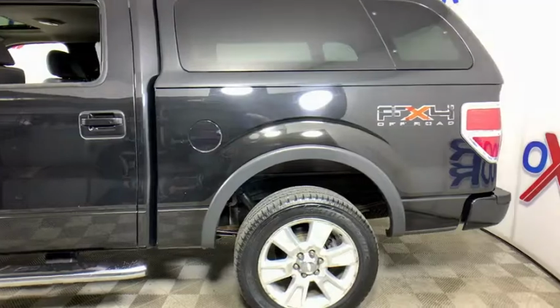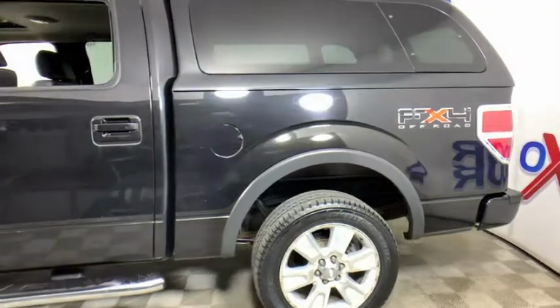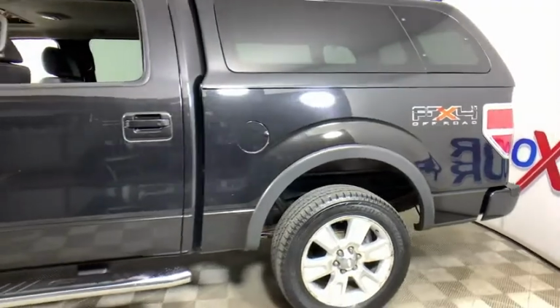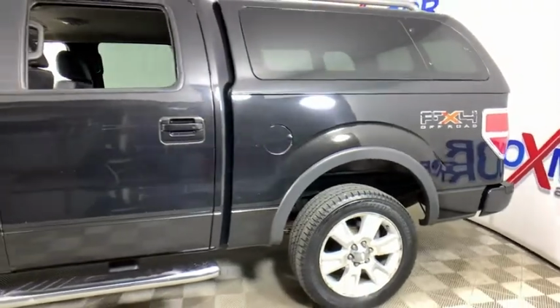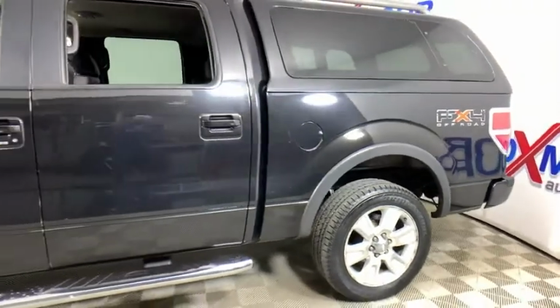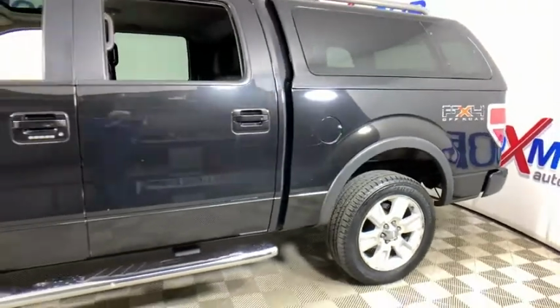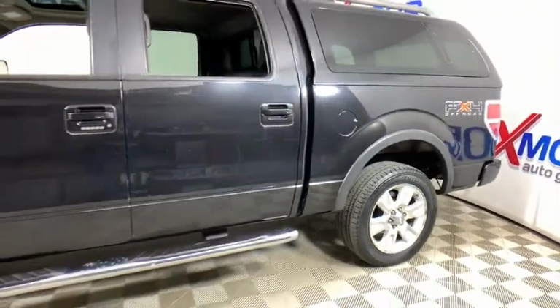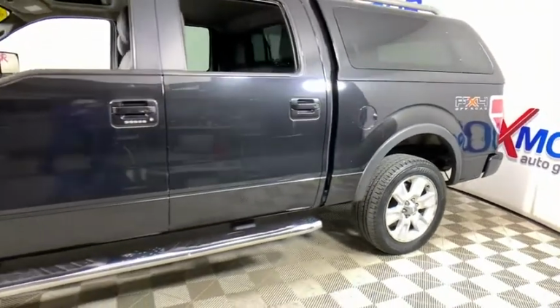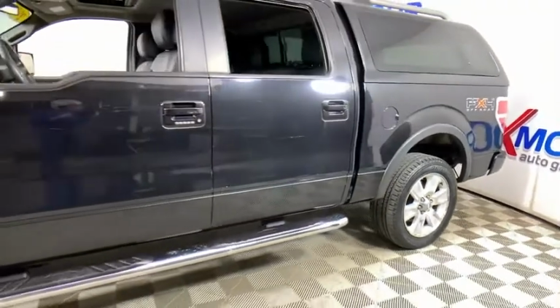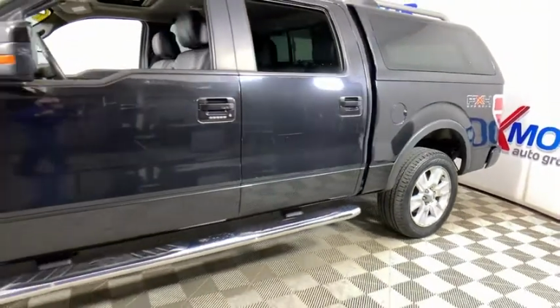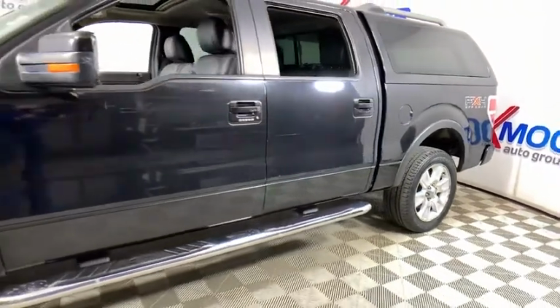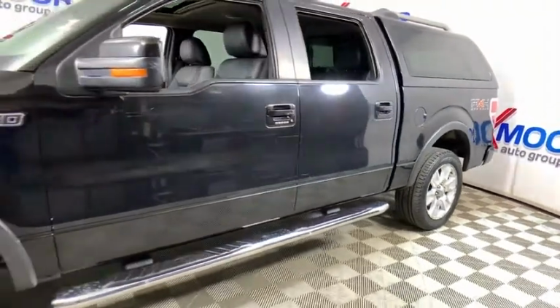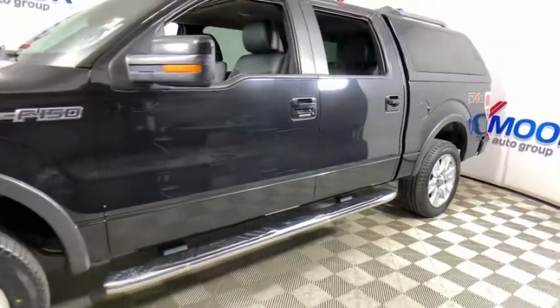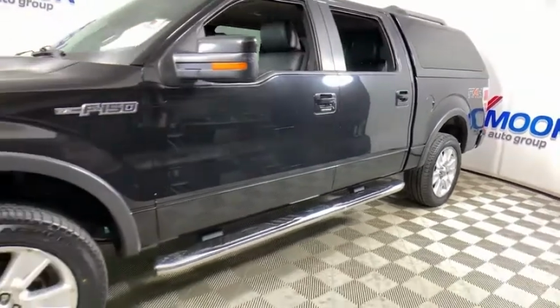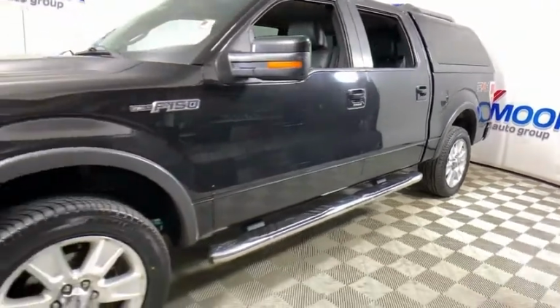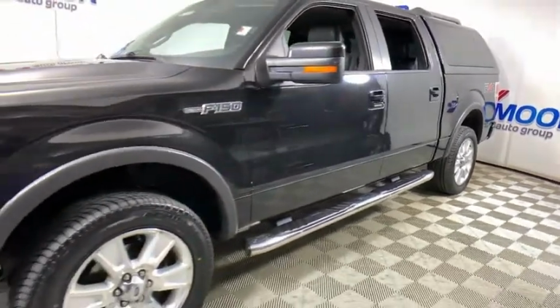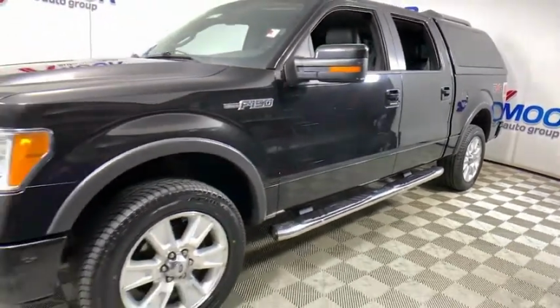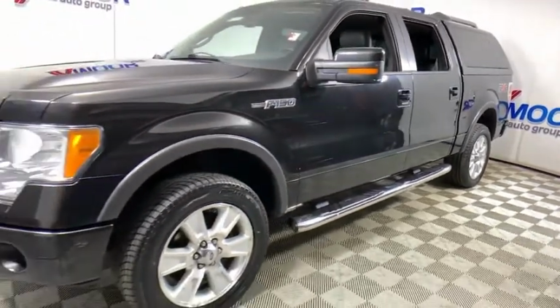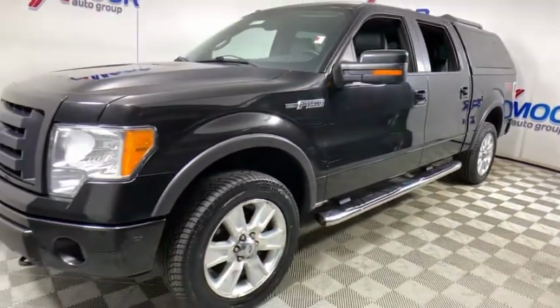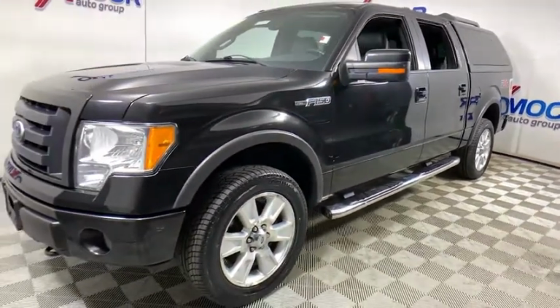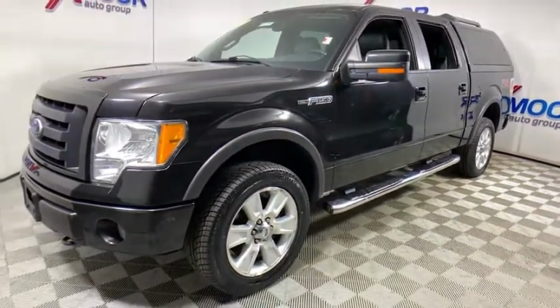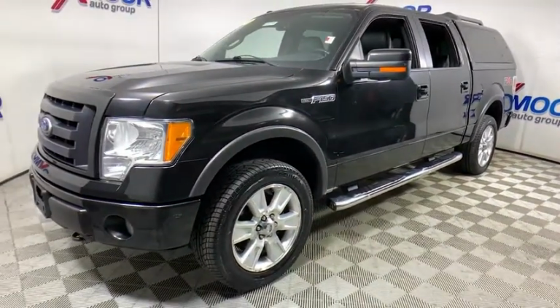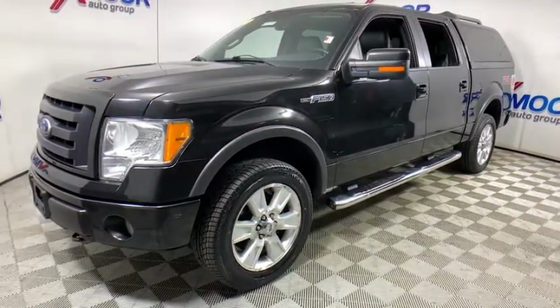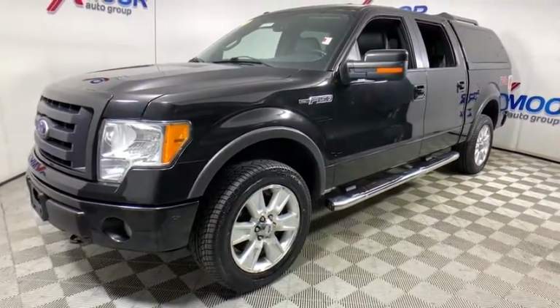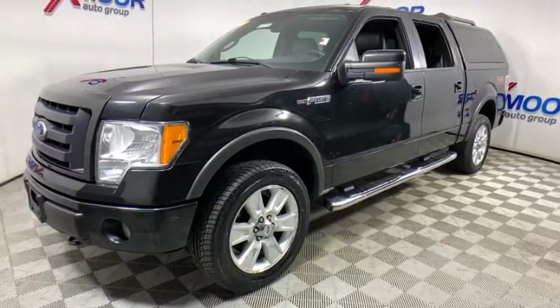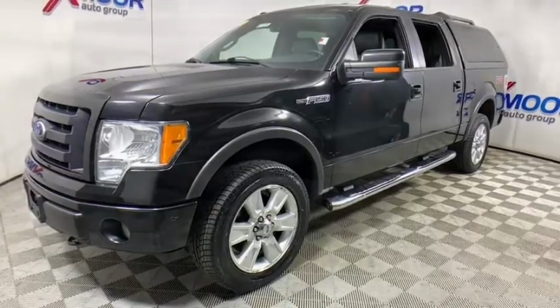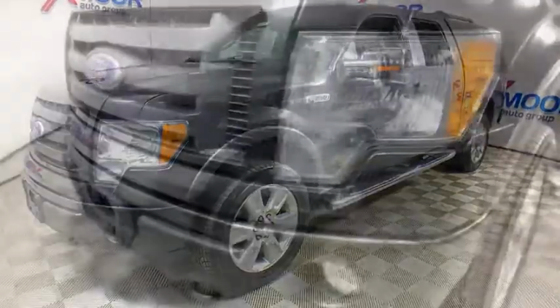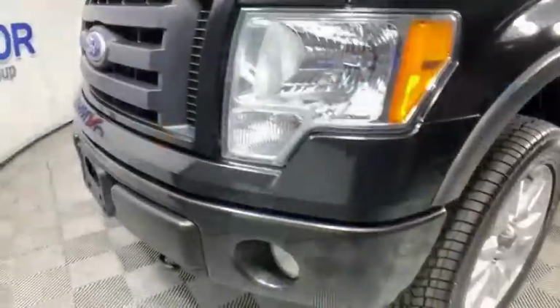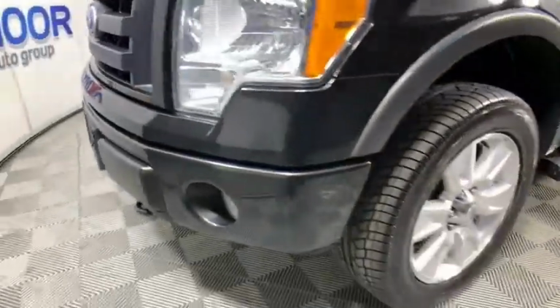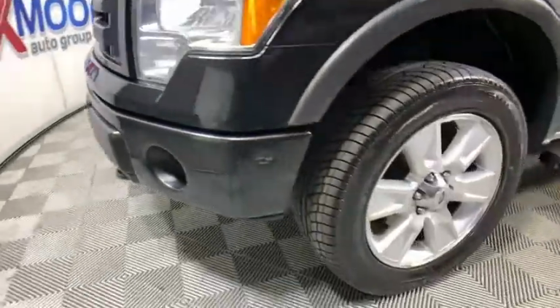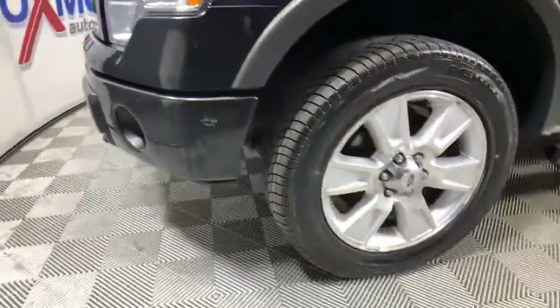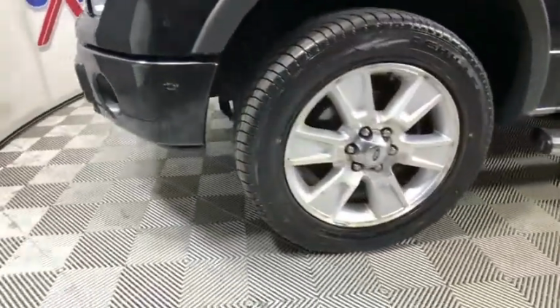You are going to love the 2010 Ford F-150. A Ford F-150 knows how to handle any situation. It's built to follow orders. No whining. This vehicle has less than 90,000 miles.